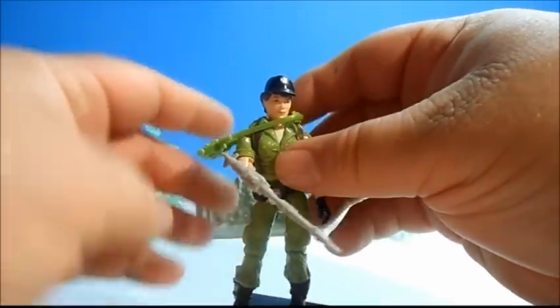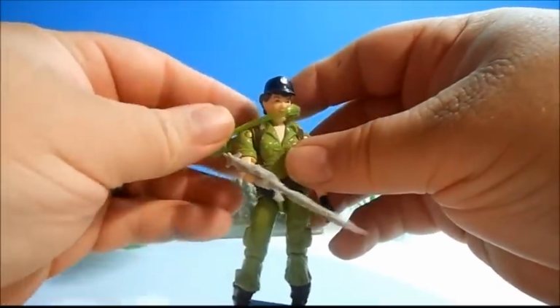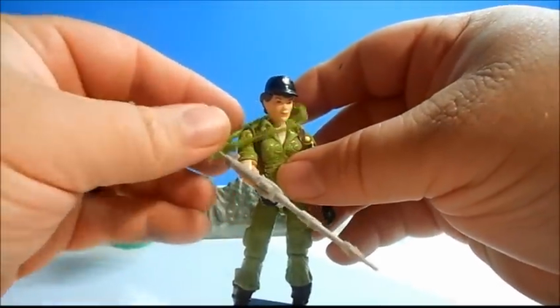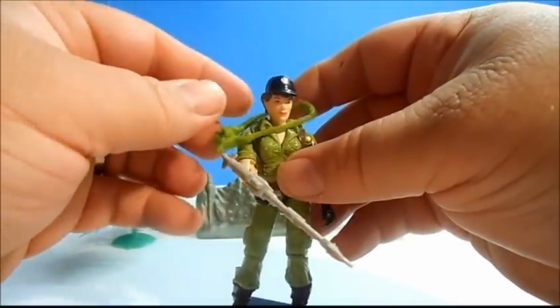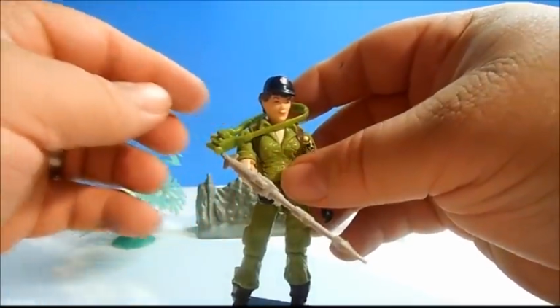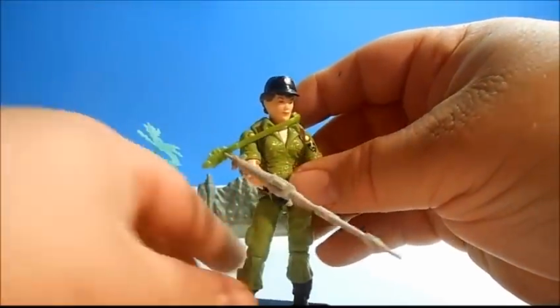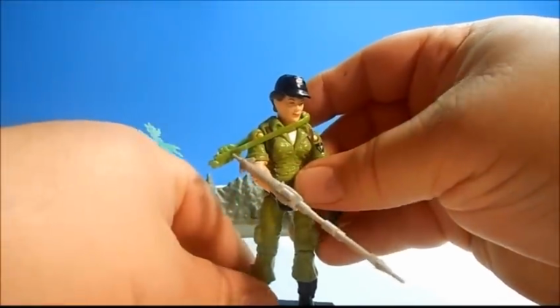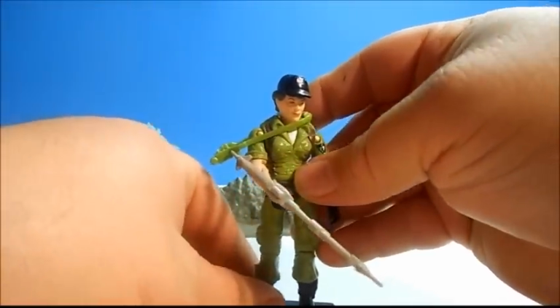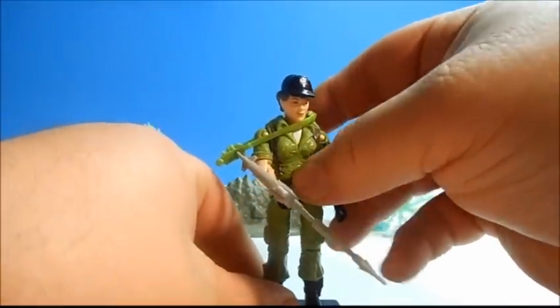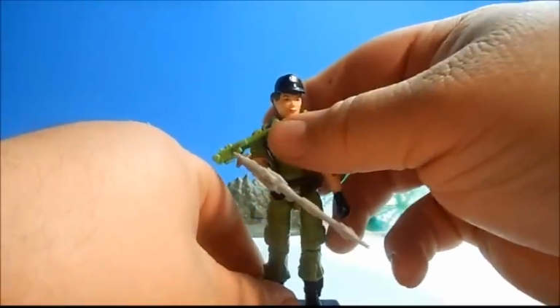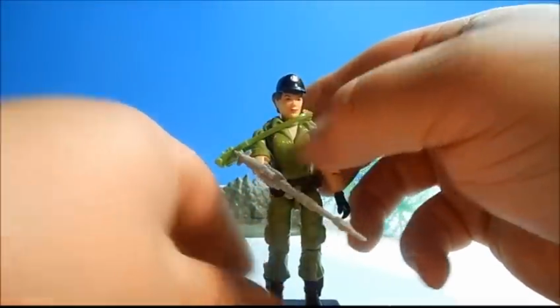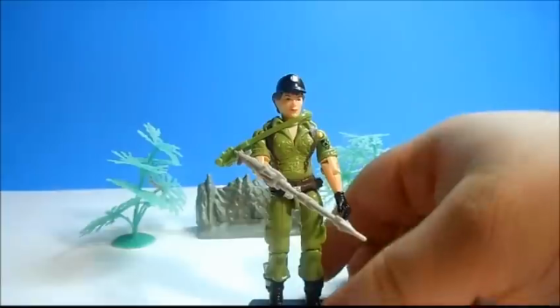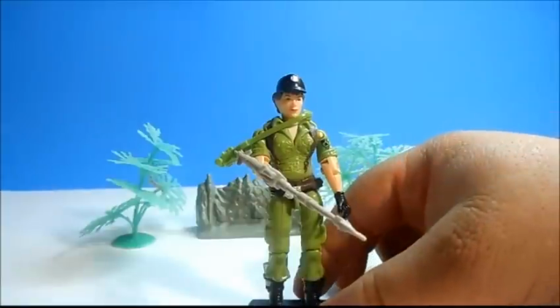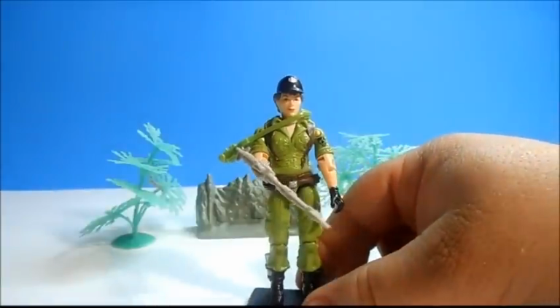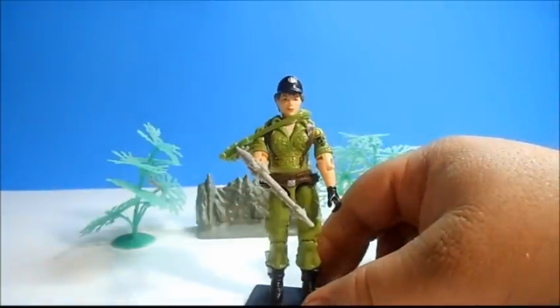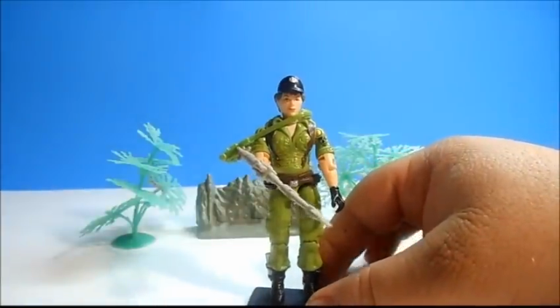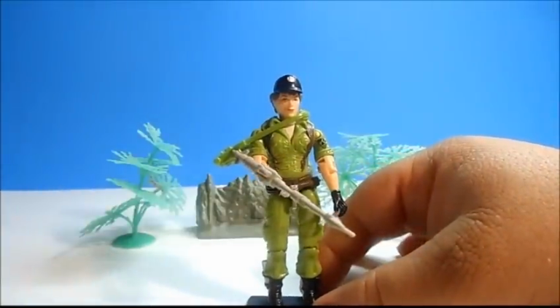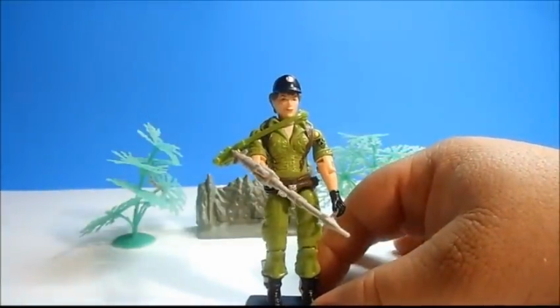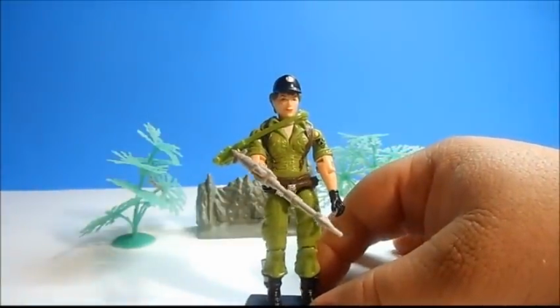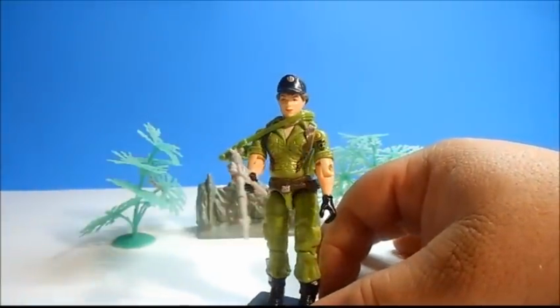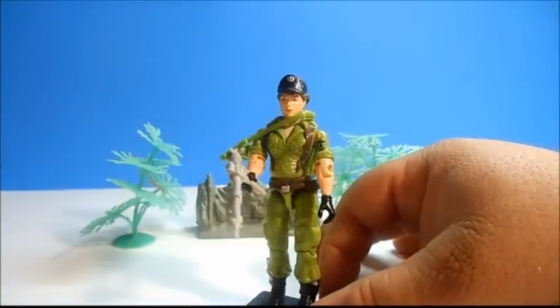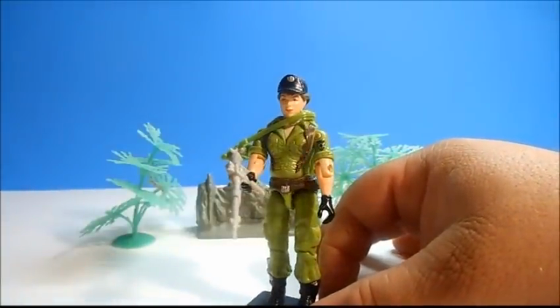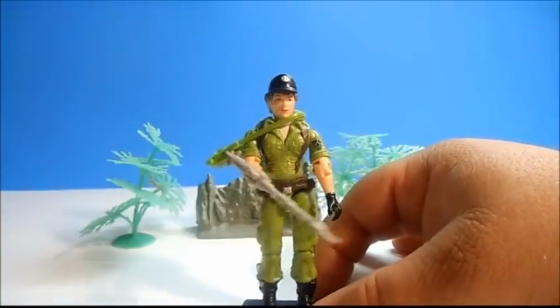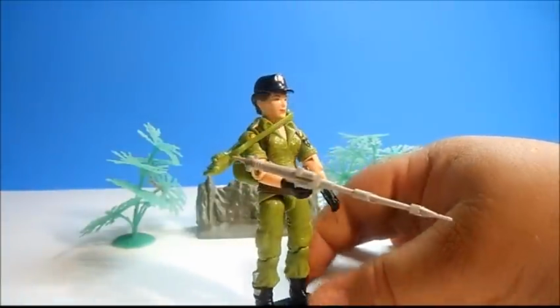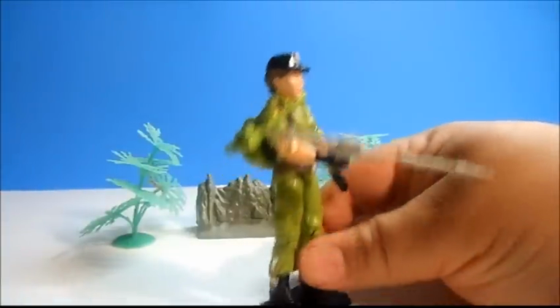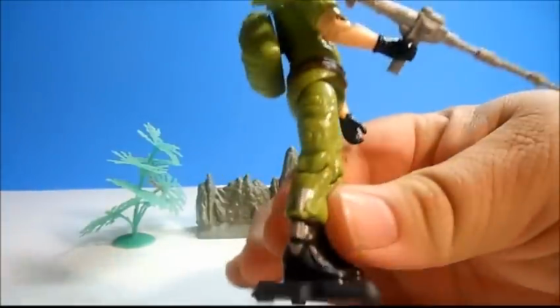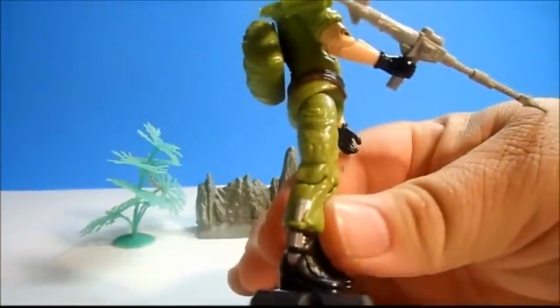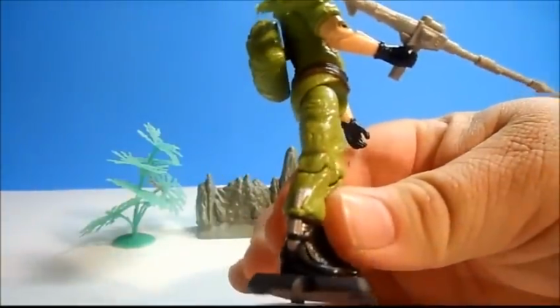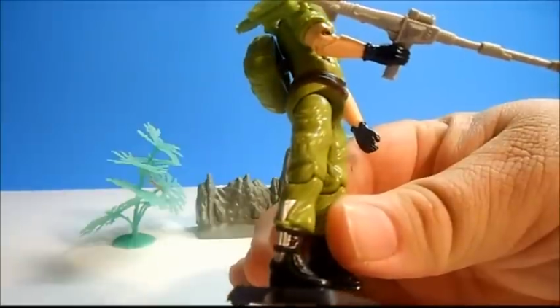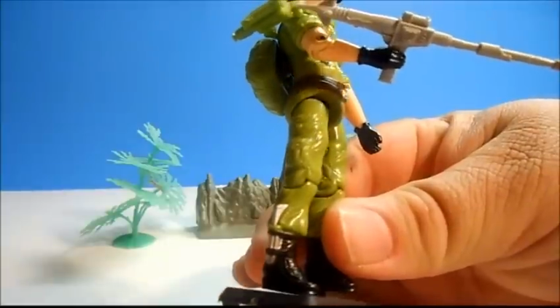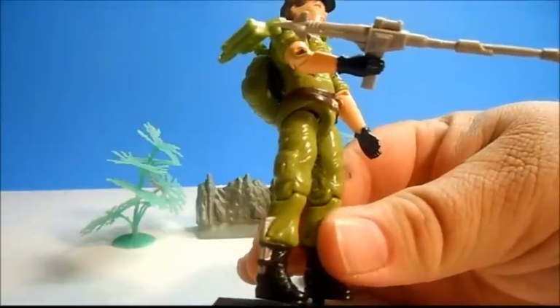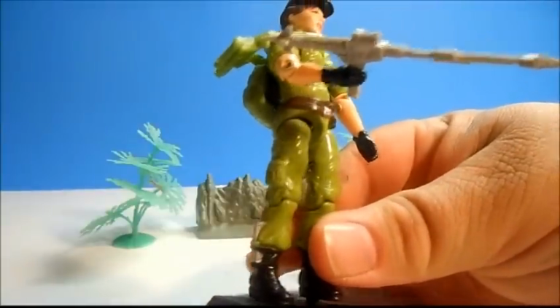So that is Lady J. She always had kind of a tough voice in the cartoon — you knew that when it came down to busting heads, Lady J could get it done. She even has a little sculpted knife on her leg right here.